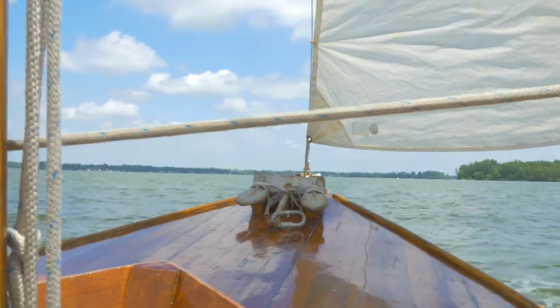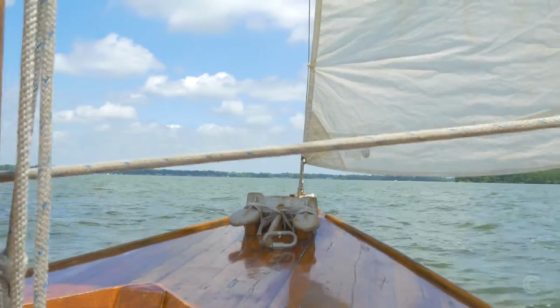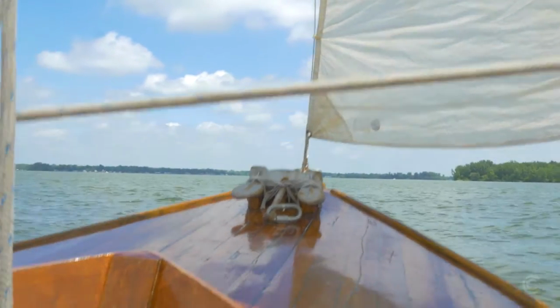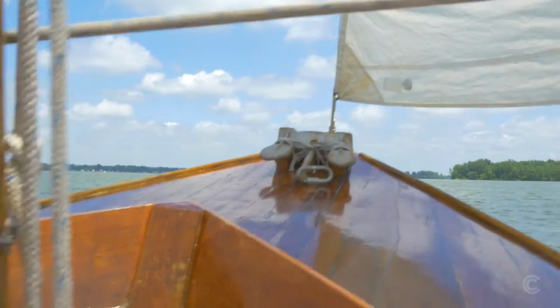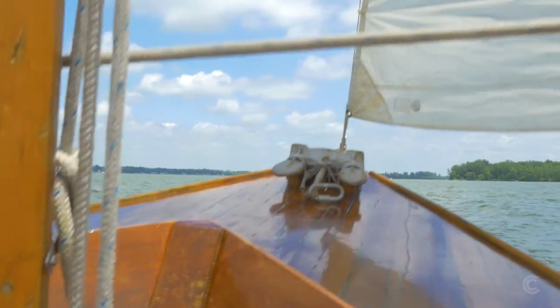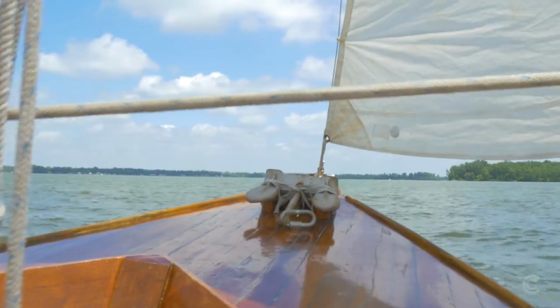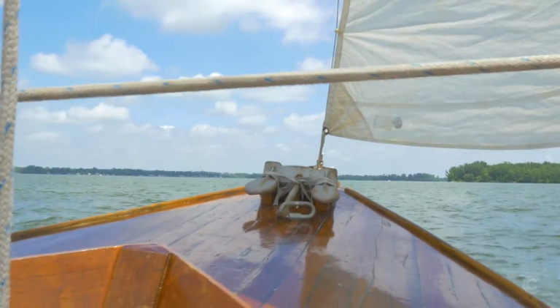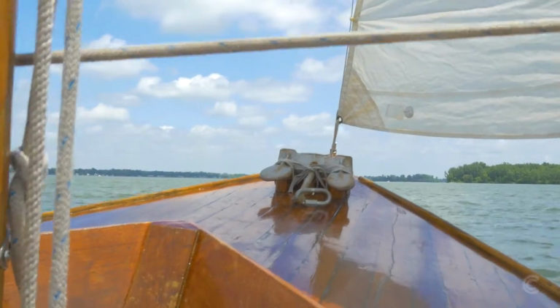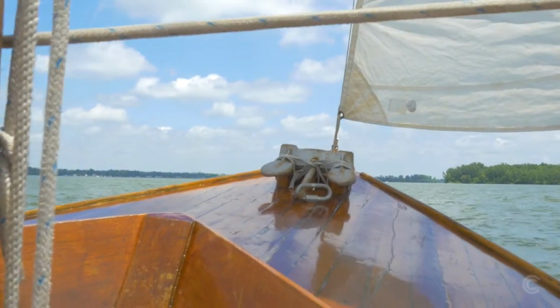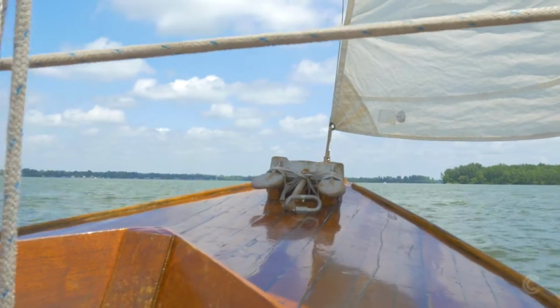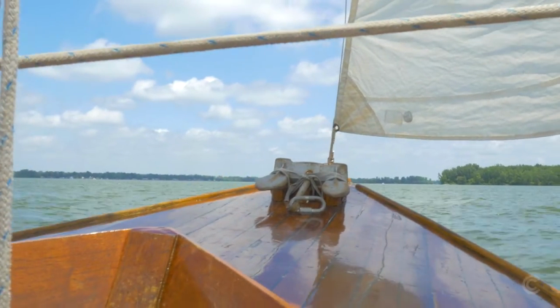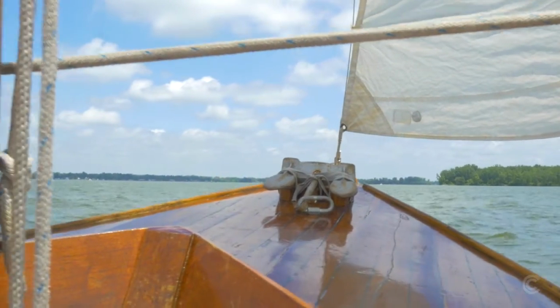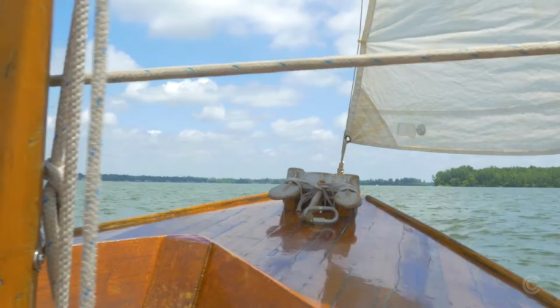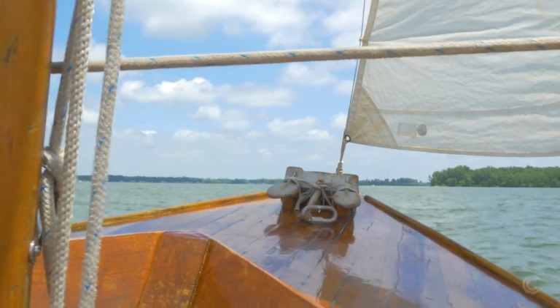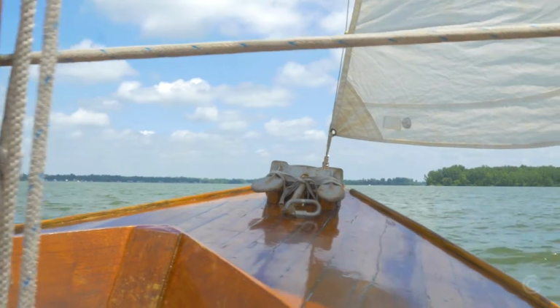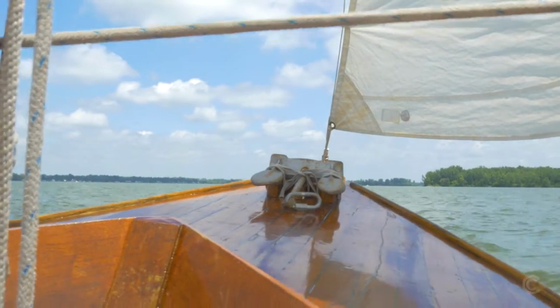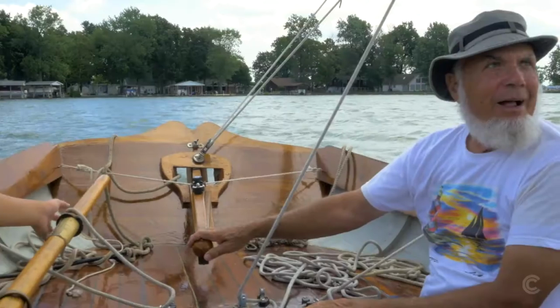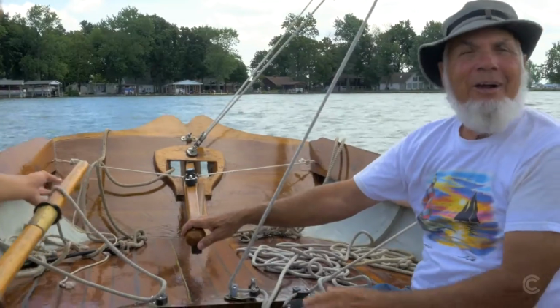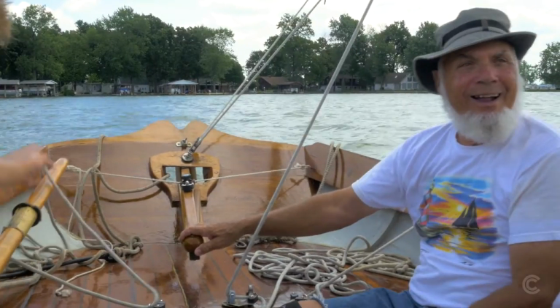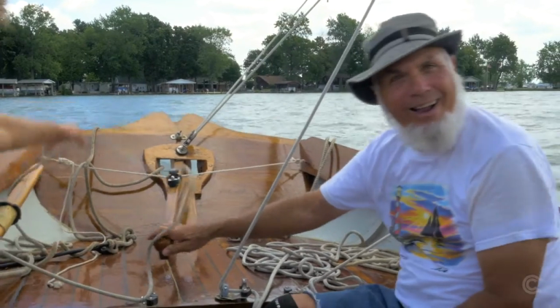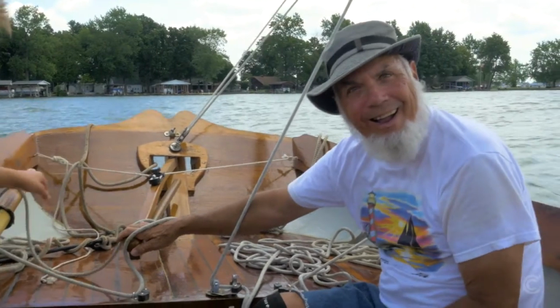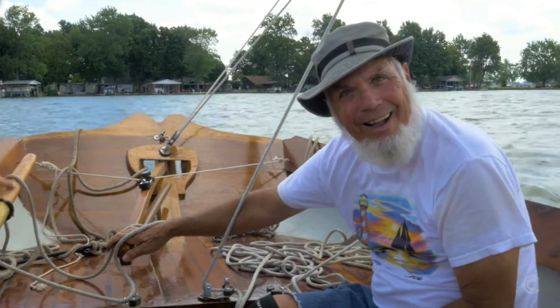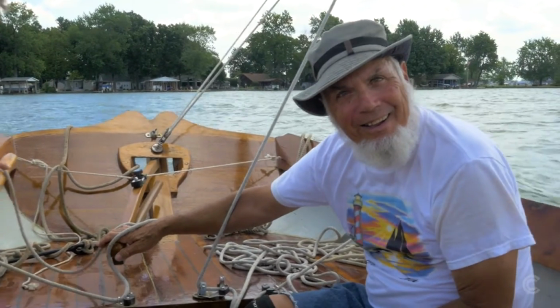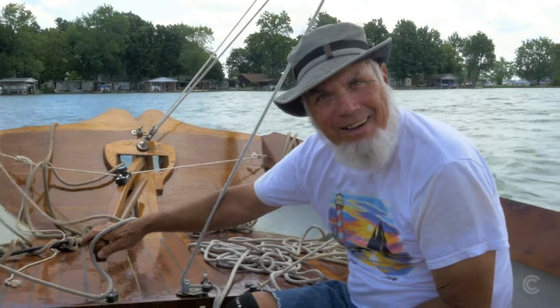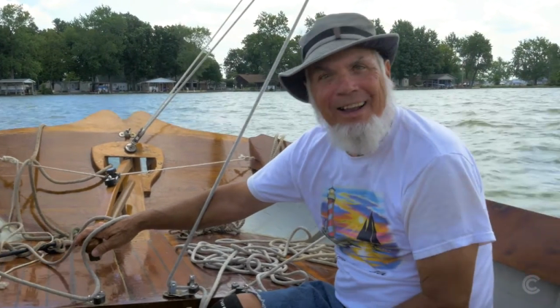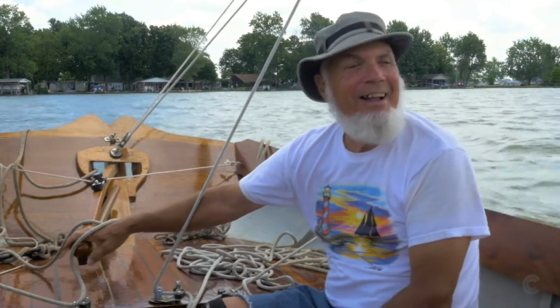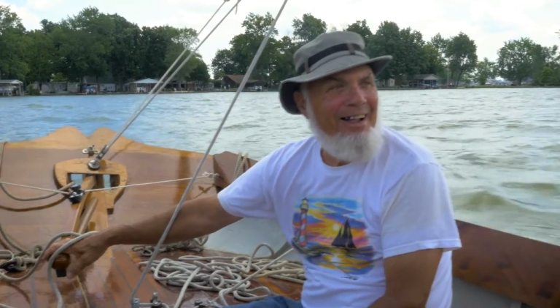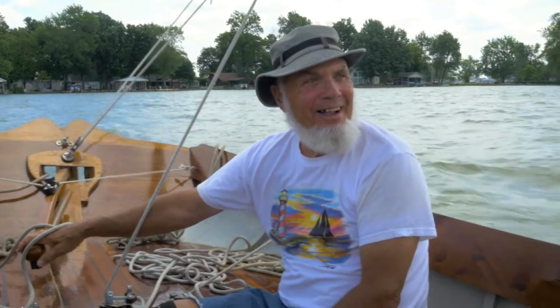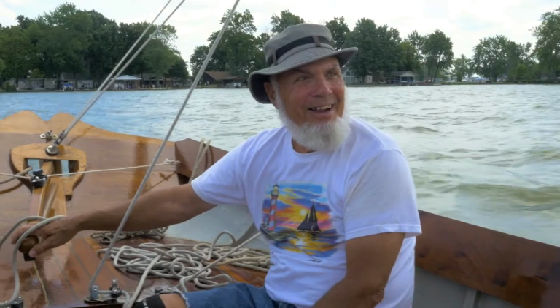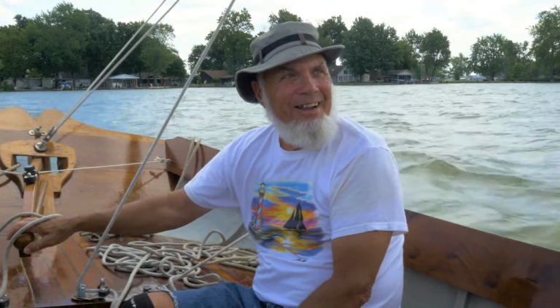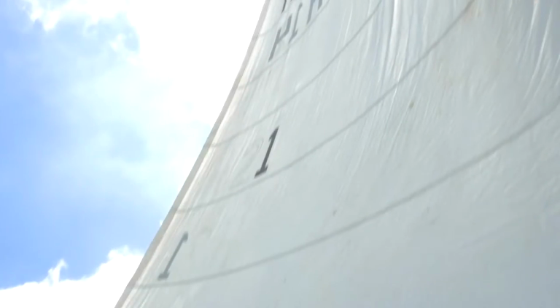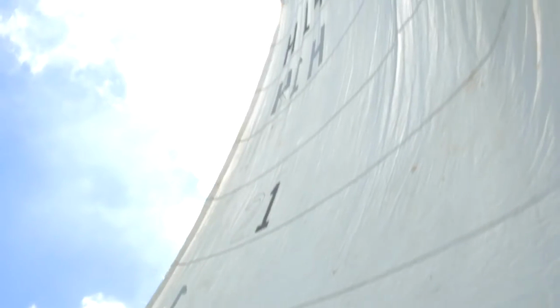I like being on the water. I spent almost 10 years in the Navy, so I lived on a ship for six years. I like being at sea, I like being in the water, and having my own boat was a good way to do that.